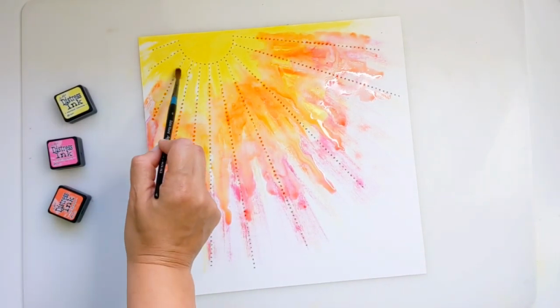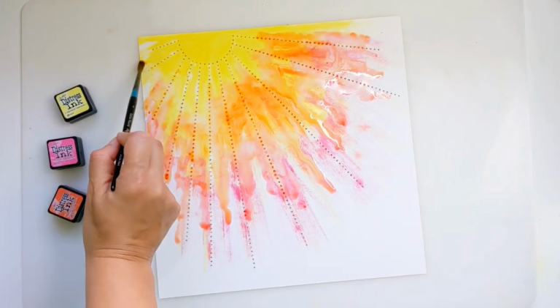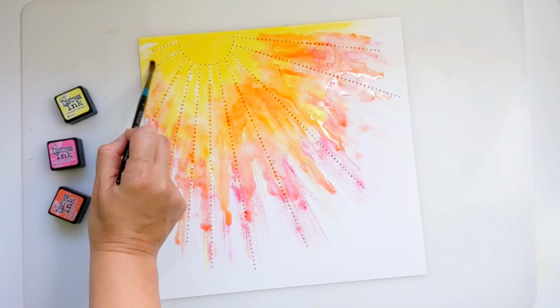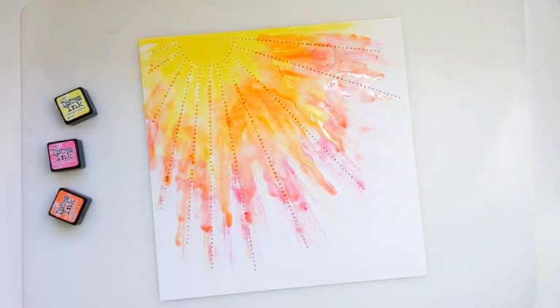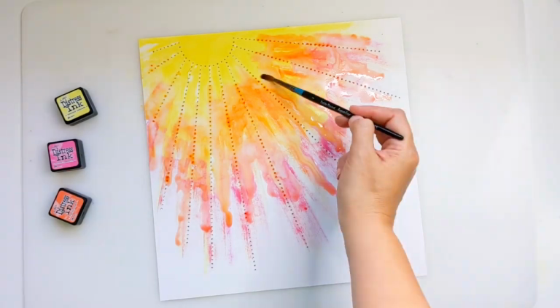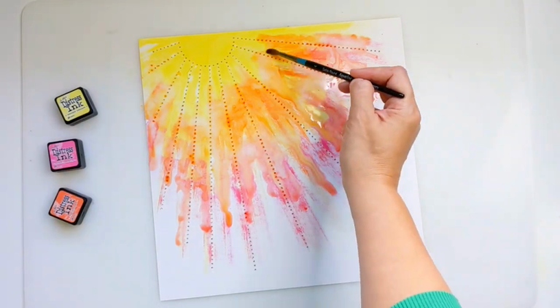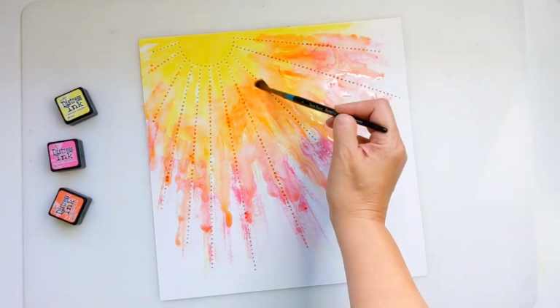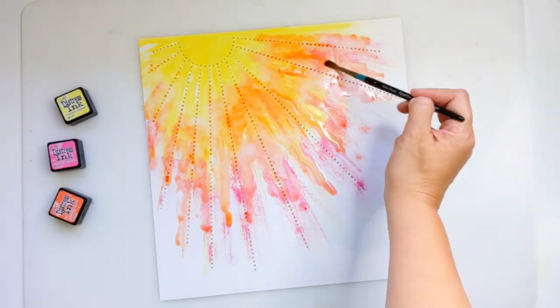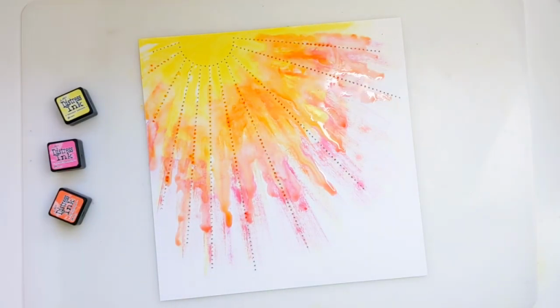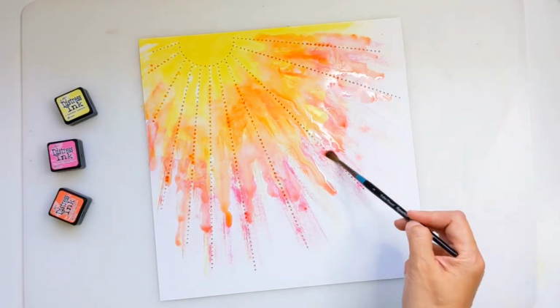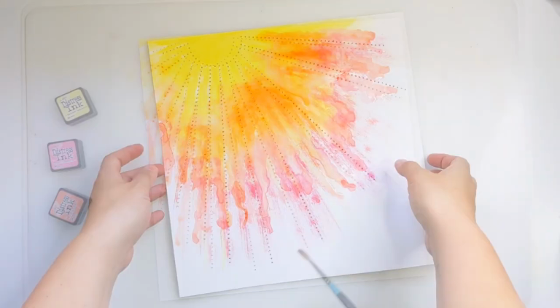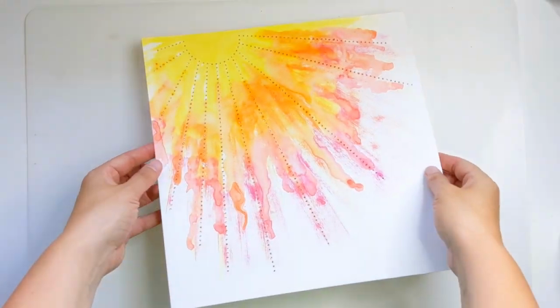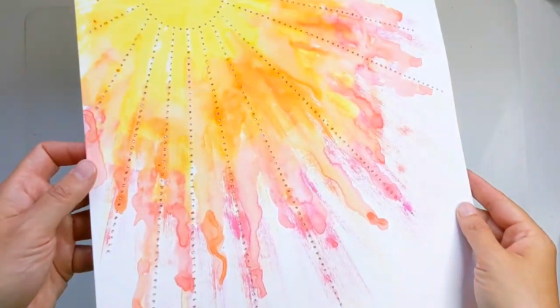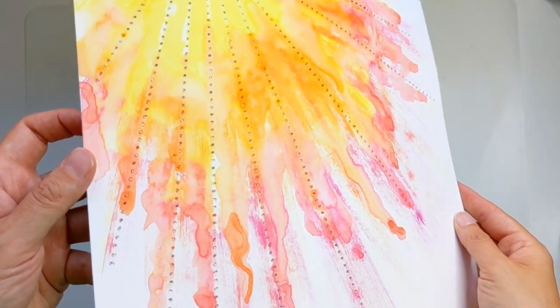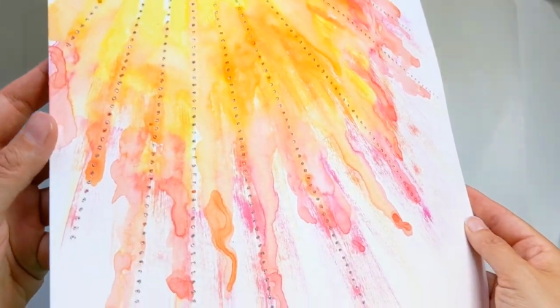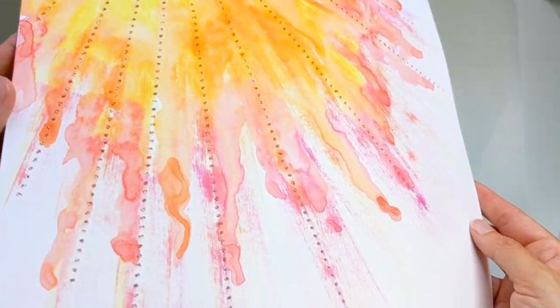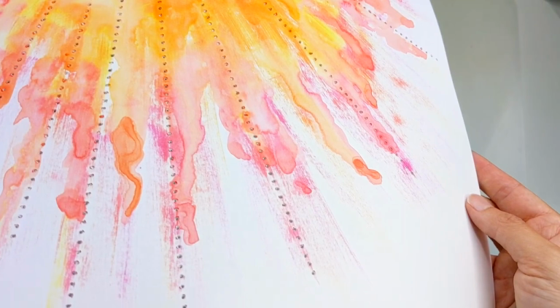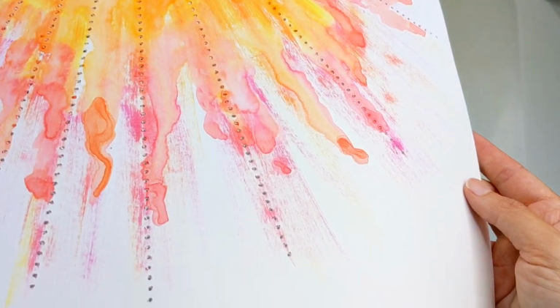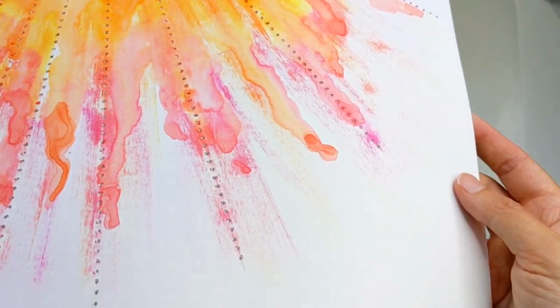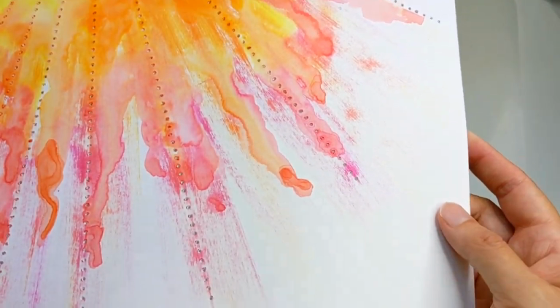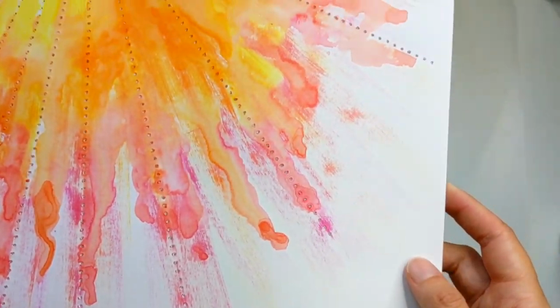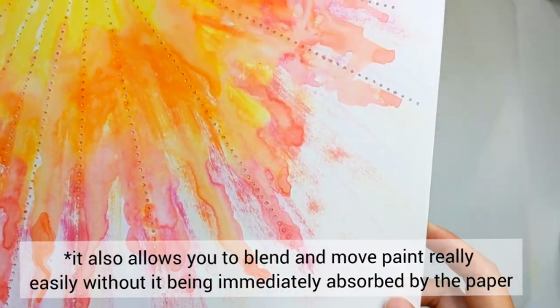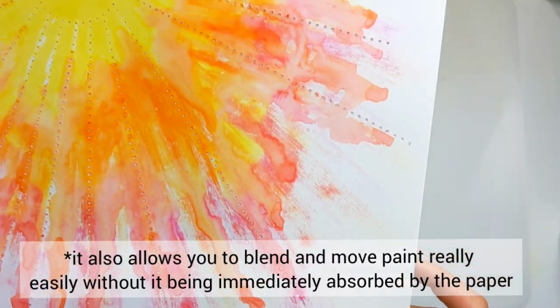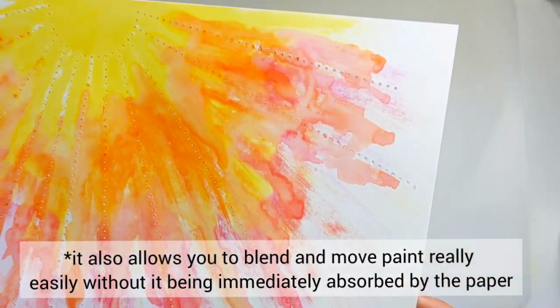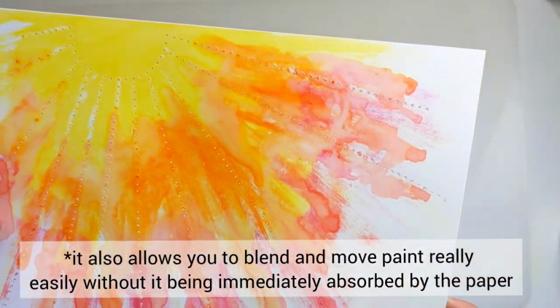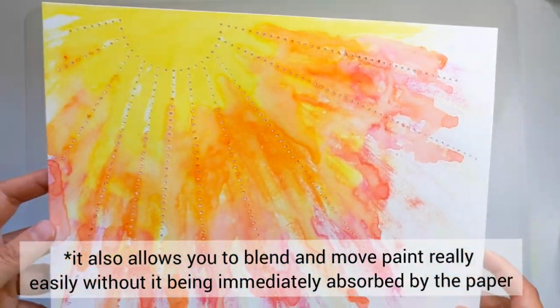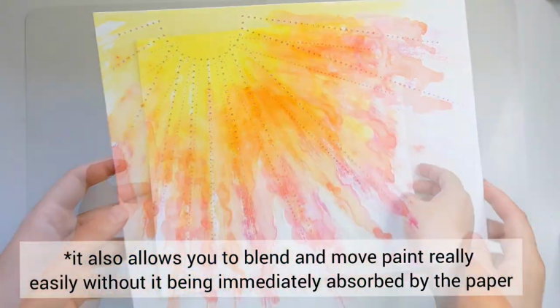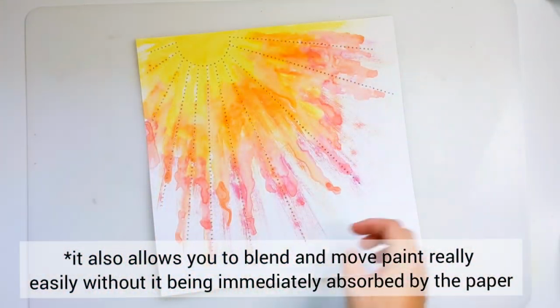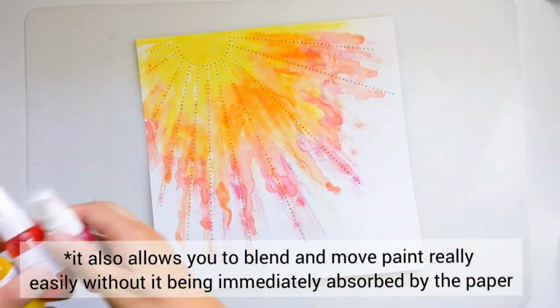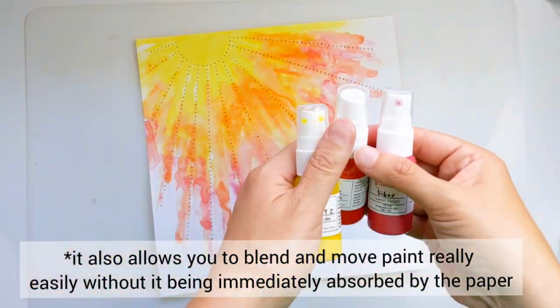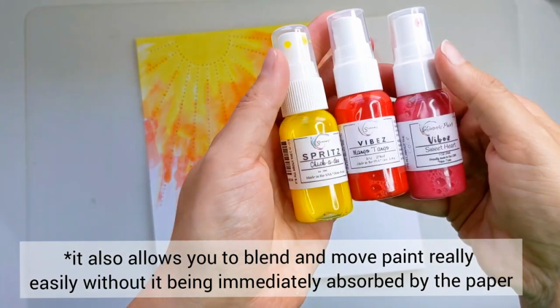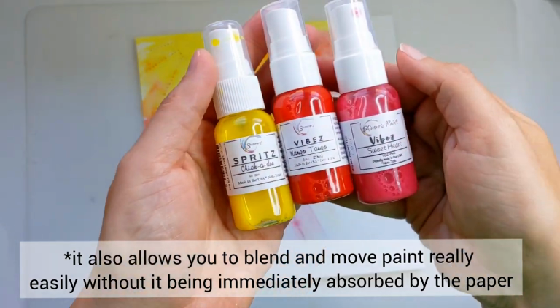I've used a sheet of Vicky Buton's foundations paper which takes mixed media really well and helps minimise the warp. It handles water being added to the paper quite nicely.